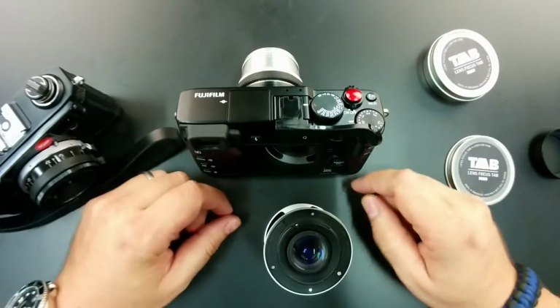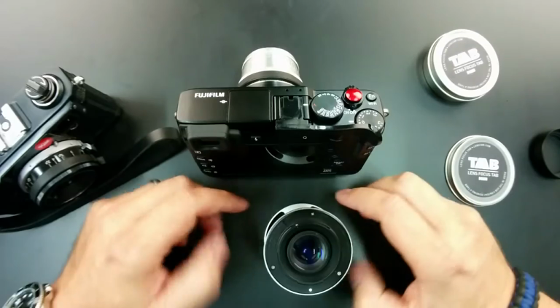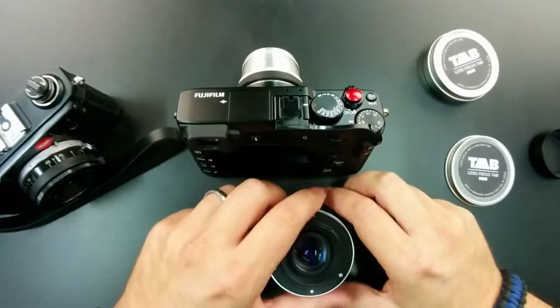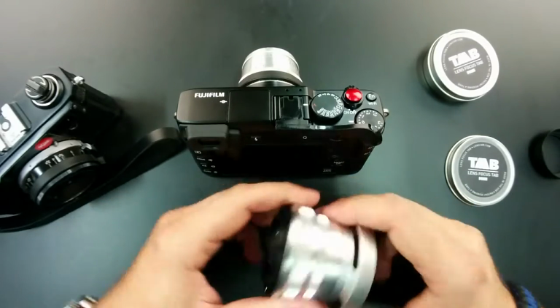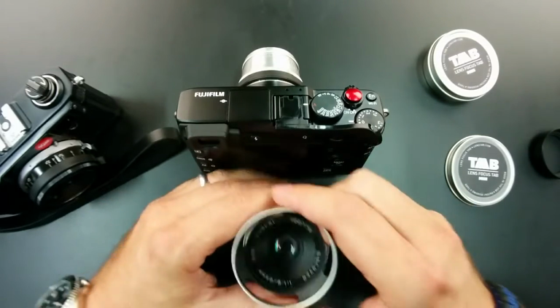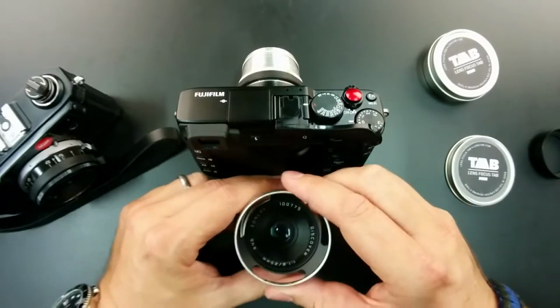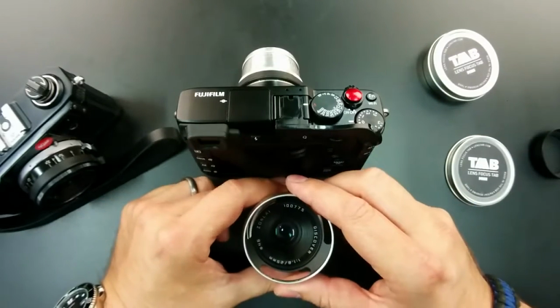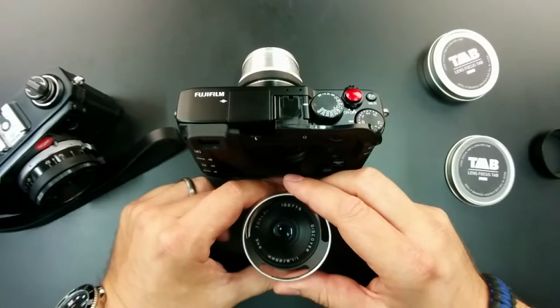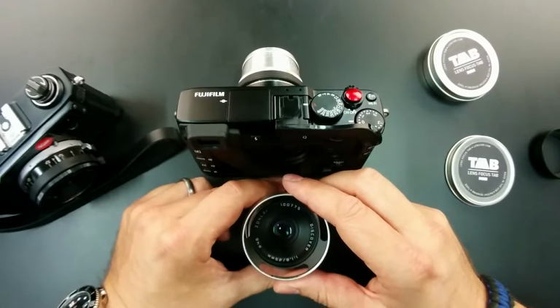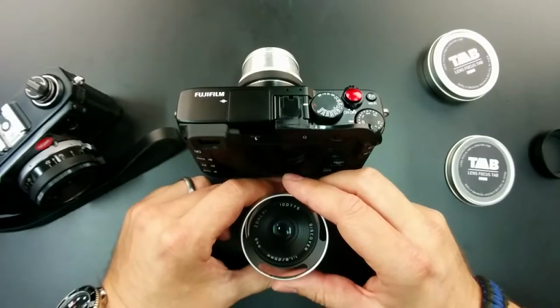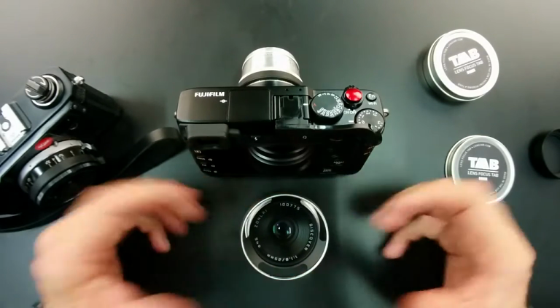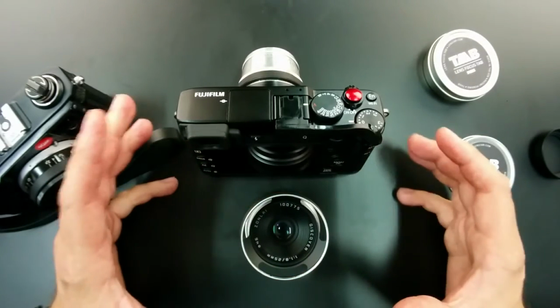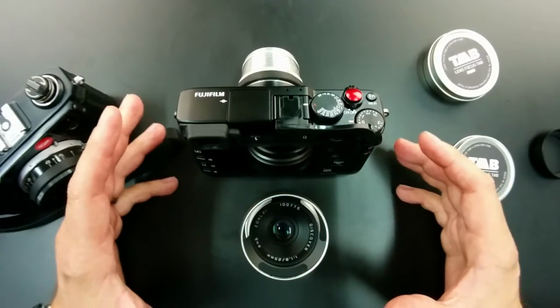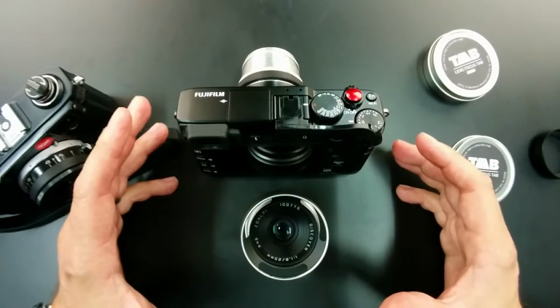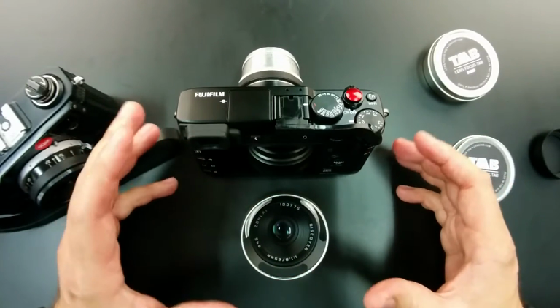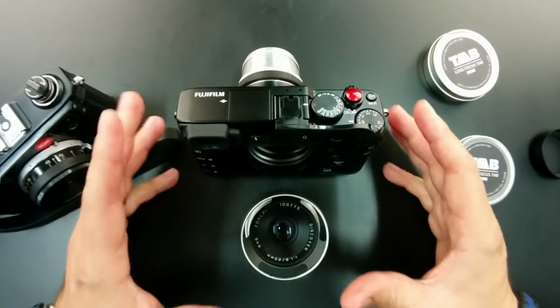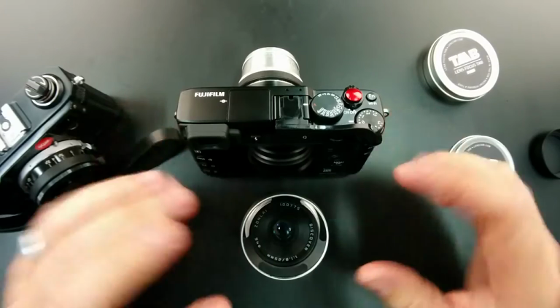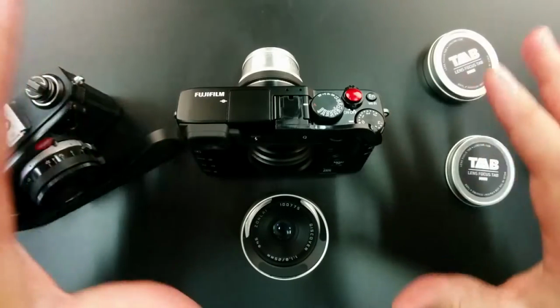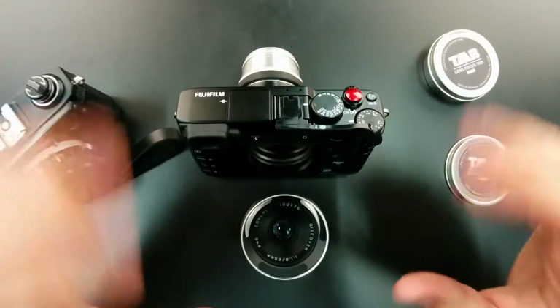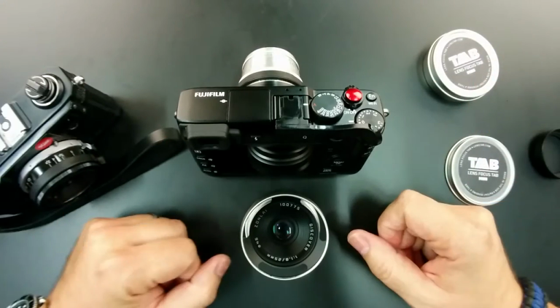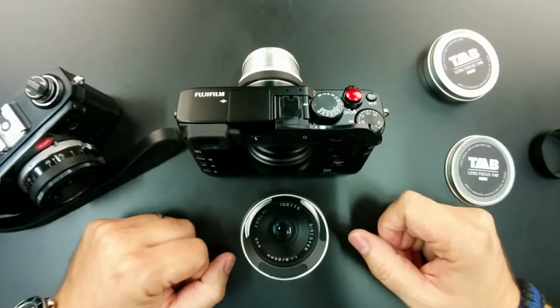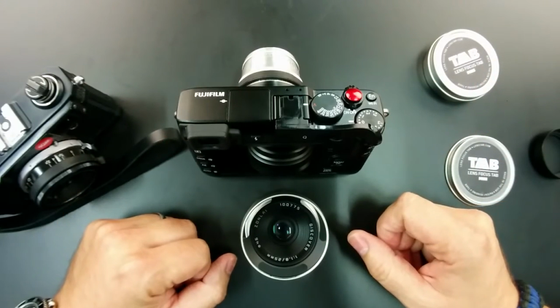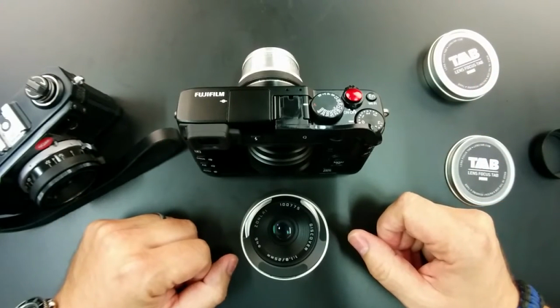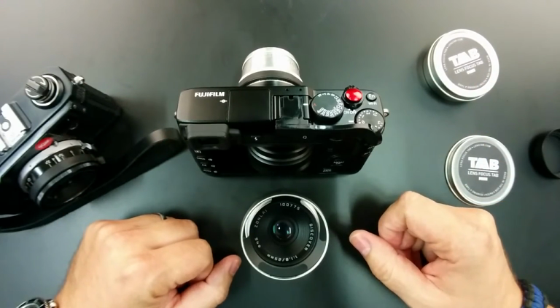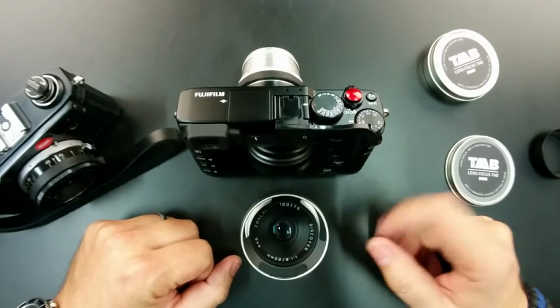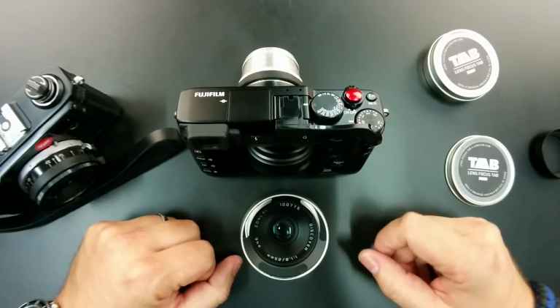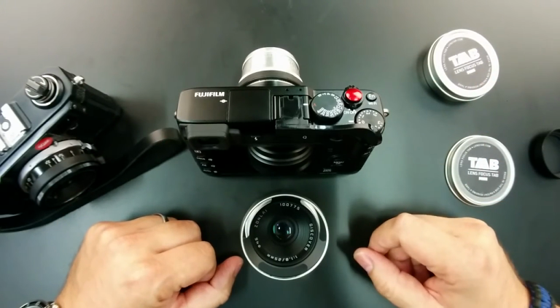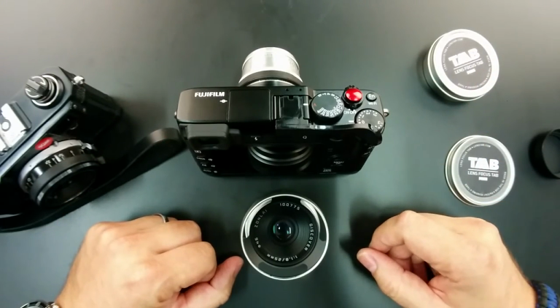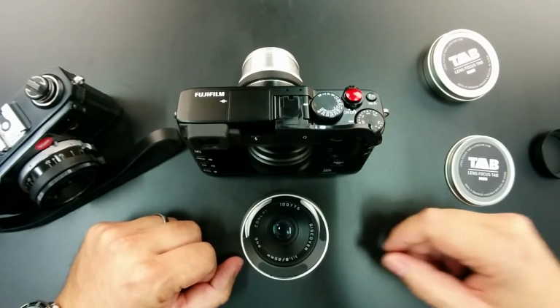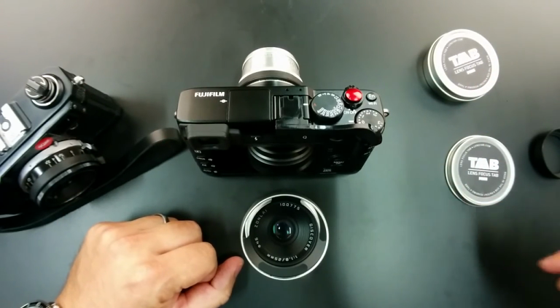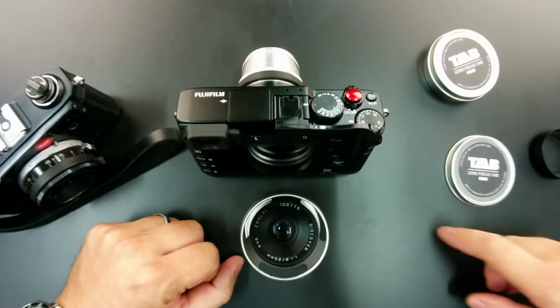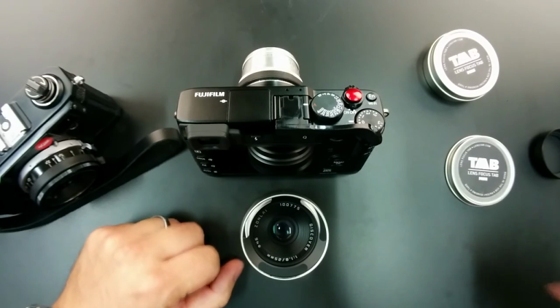Thanks for watching guys. Another Metro Photographer video here. If you have any other questions or see any products you want me to review on the table, make sure to drop me a comment. Have a great one.